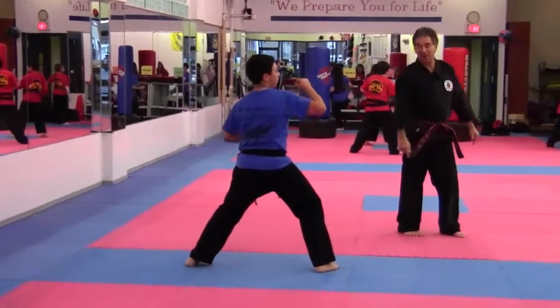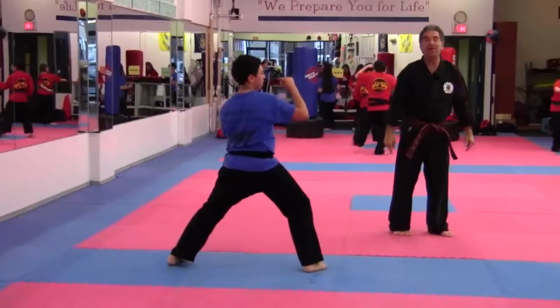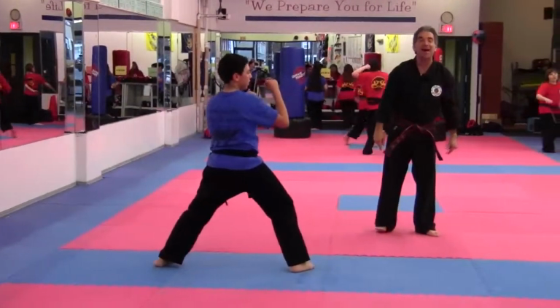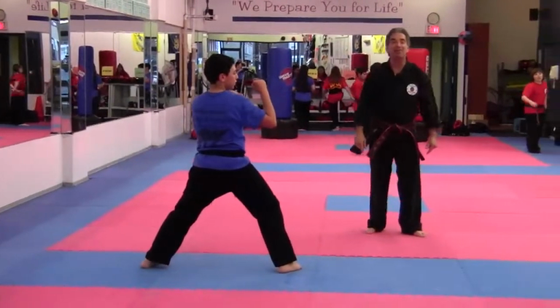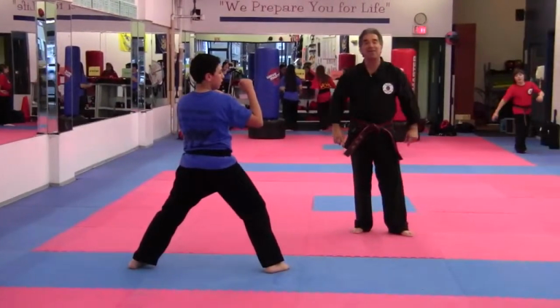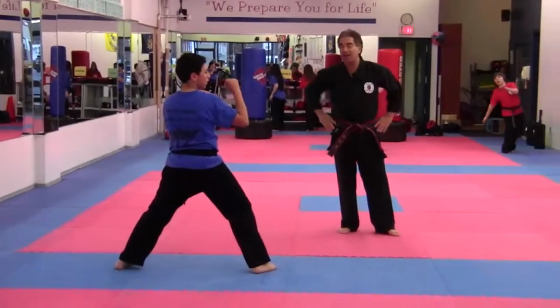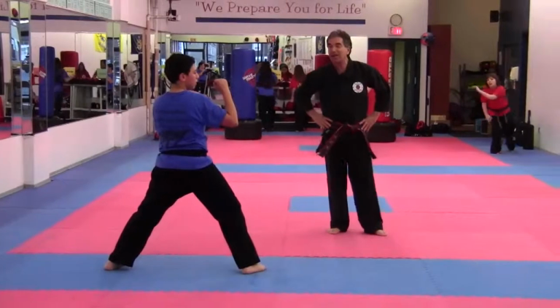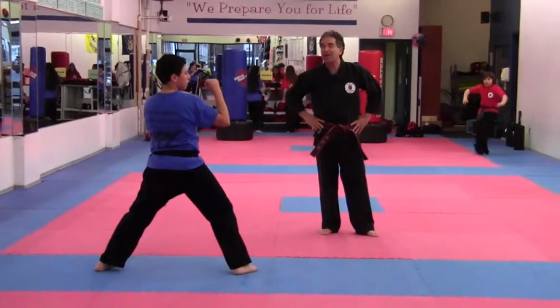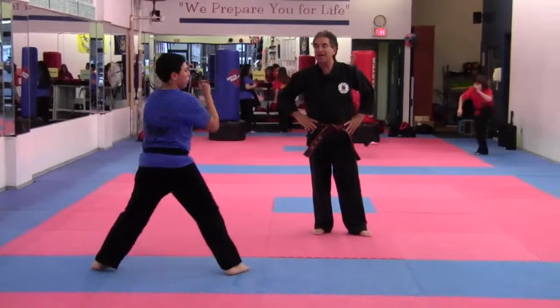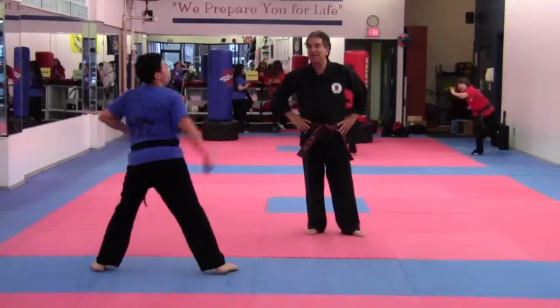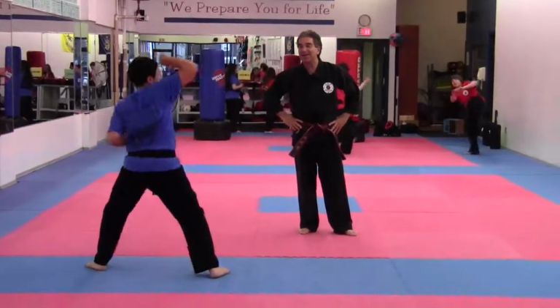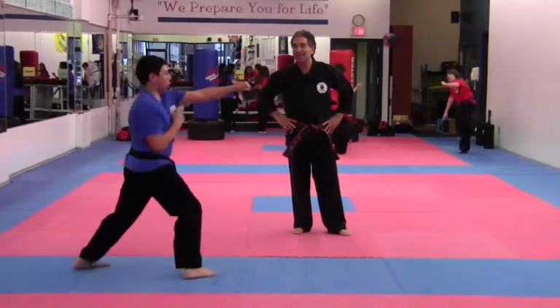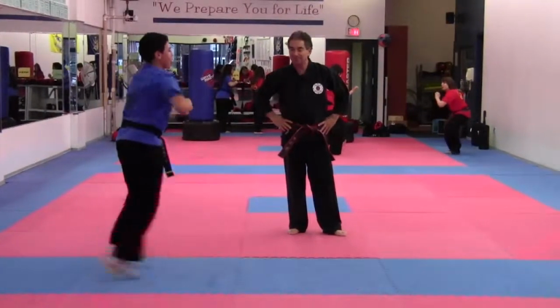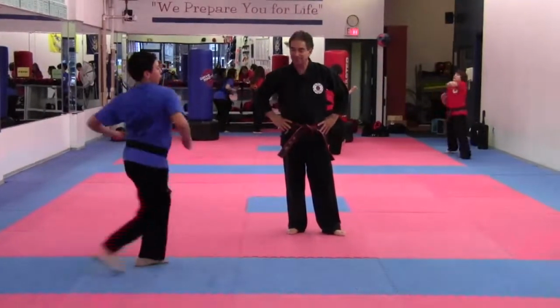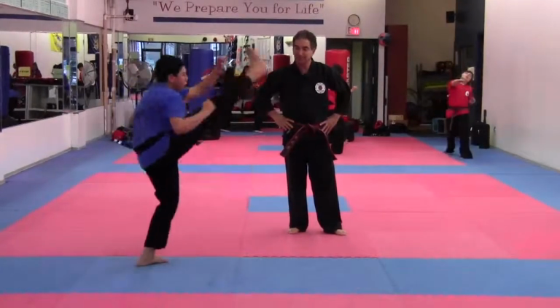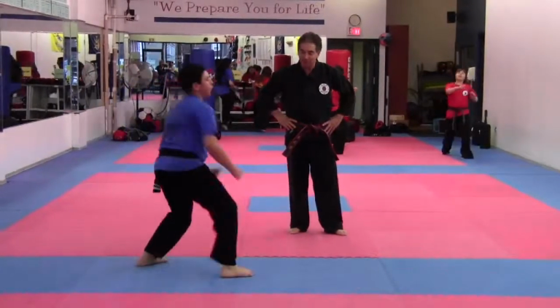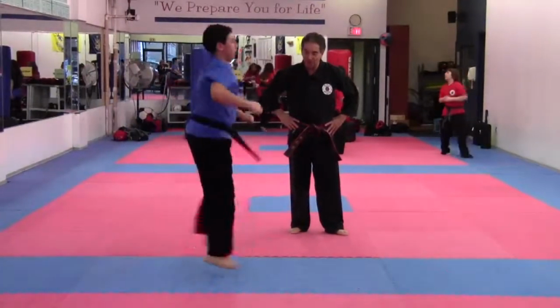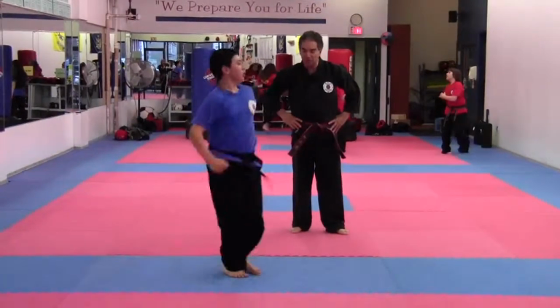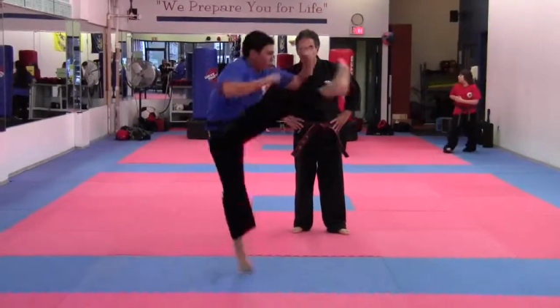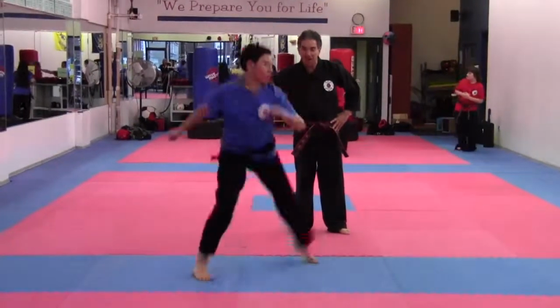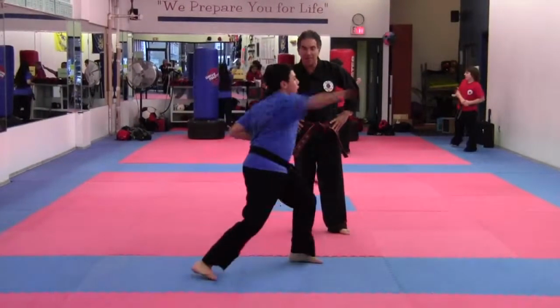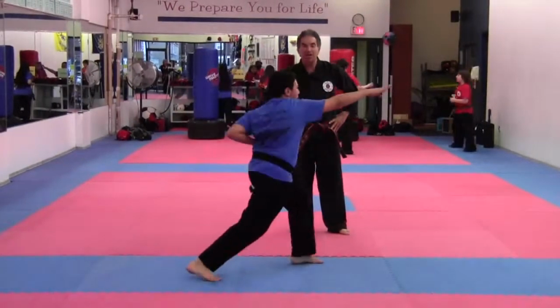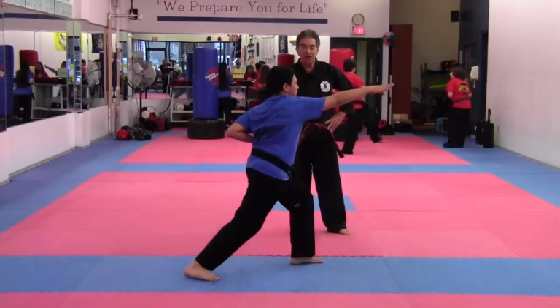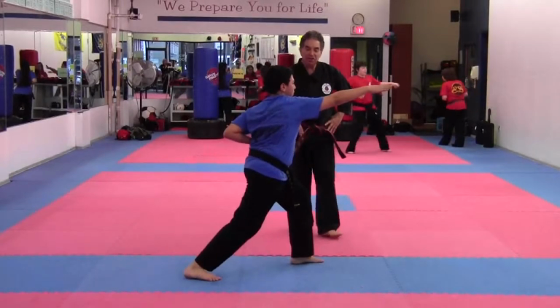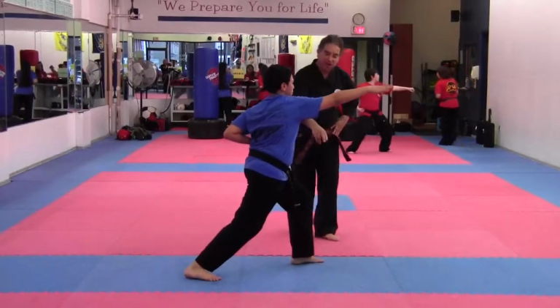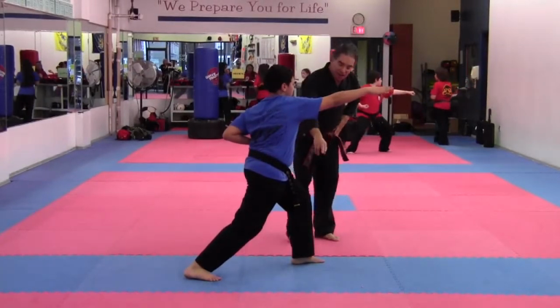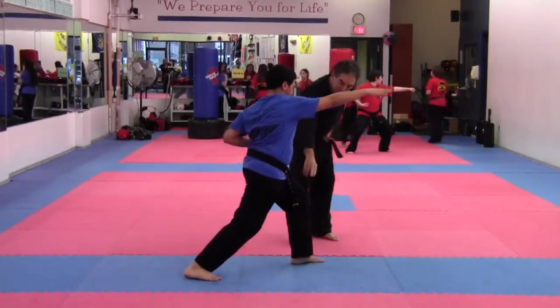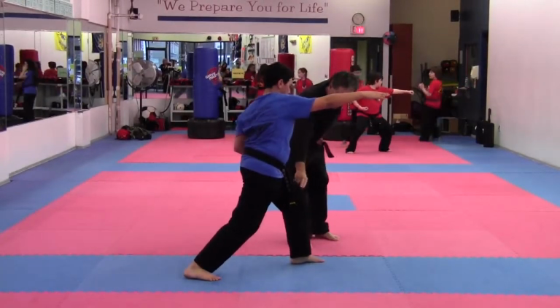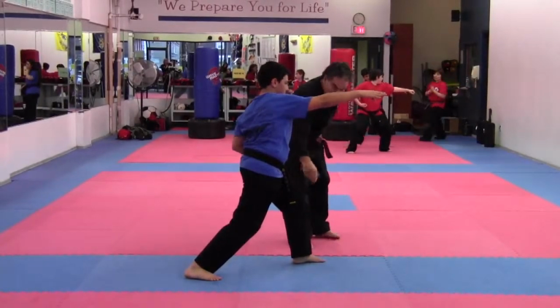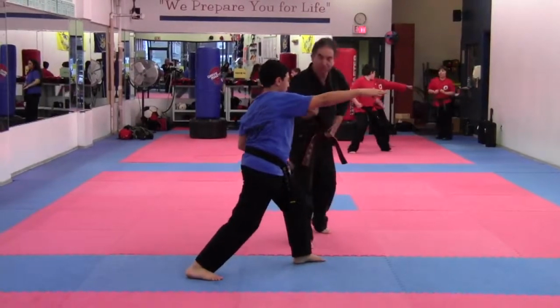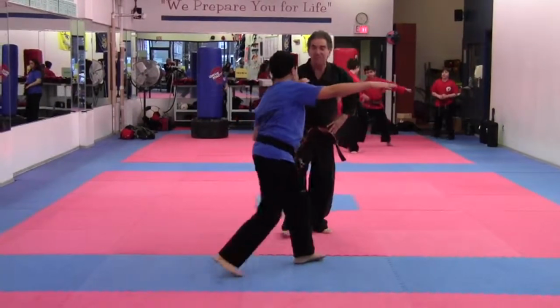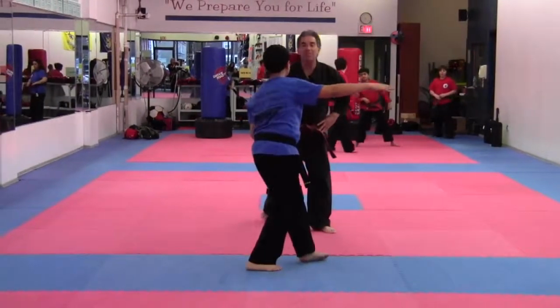Very good. Combo 7. Ready, go. Left forward, switch. Jump. Touch this foot over here. Look at me.